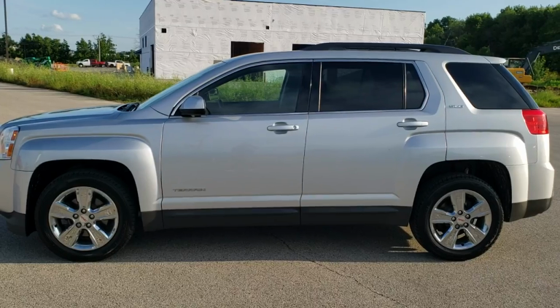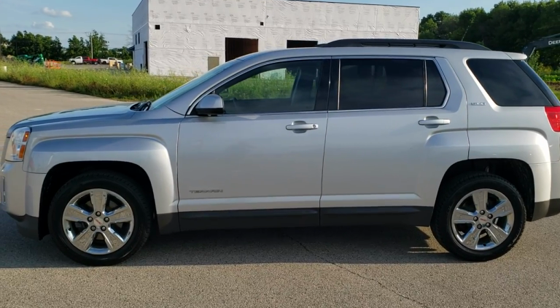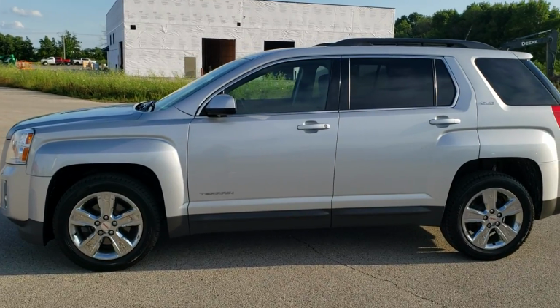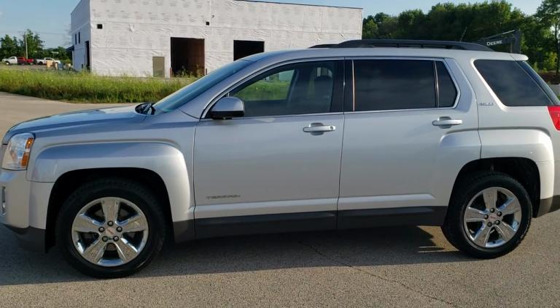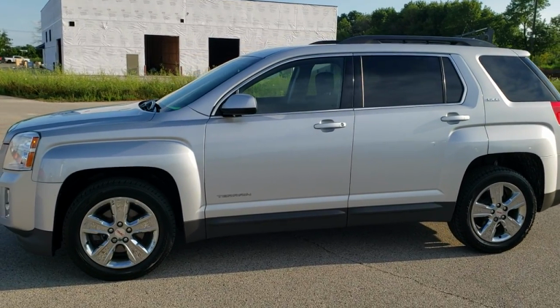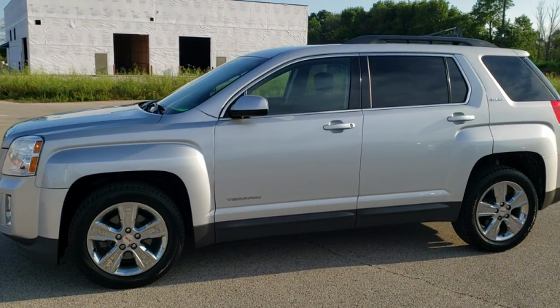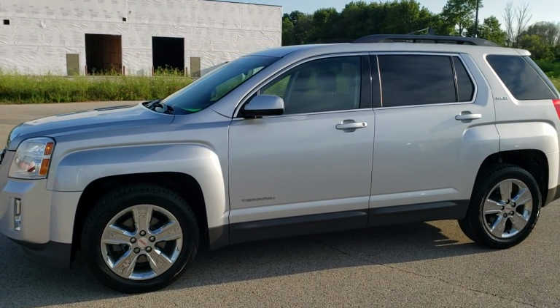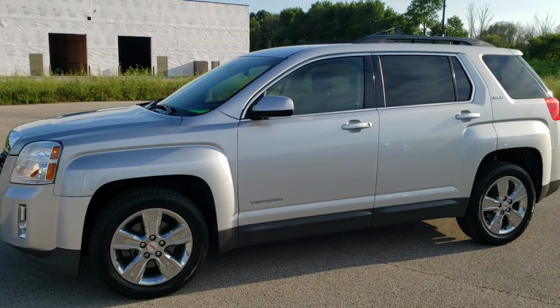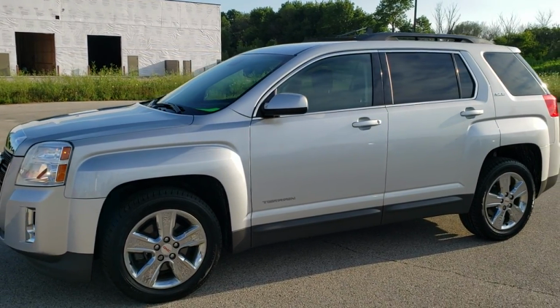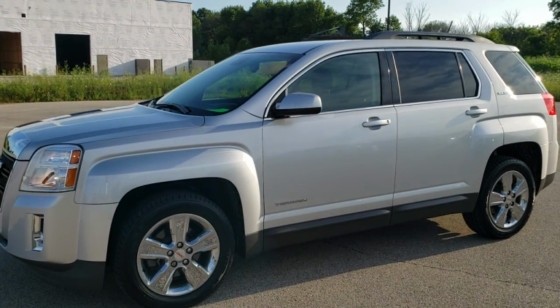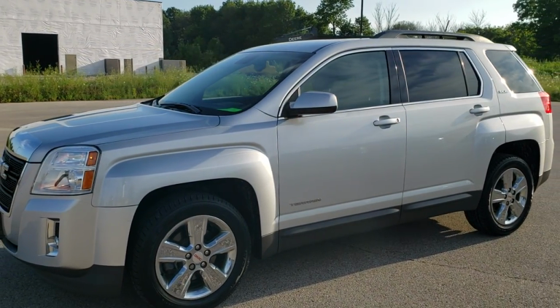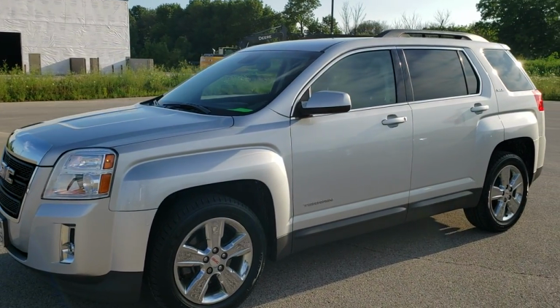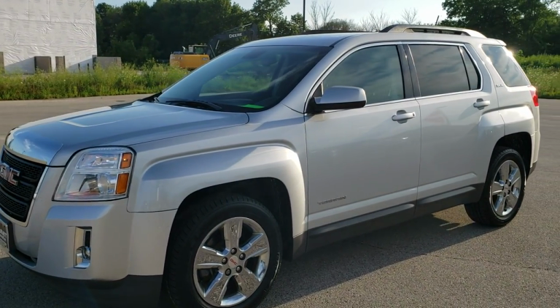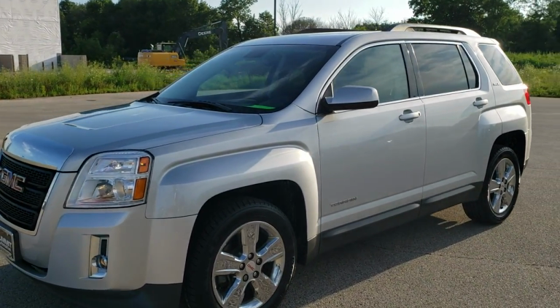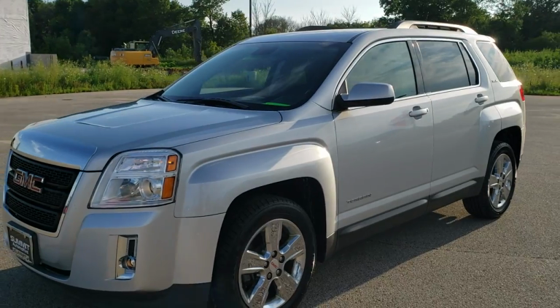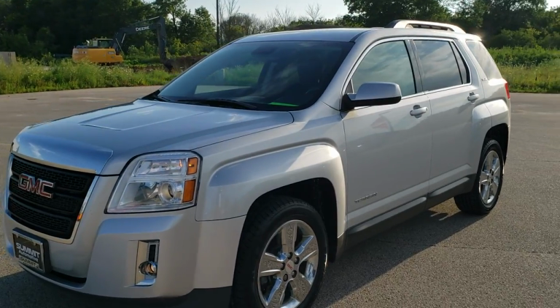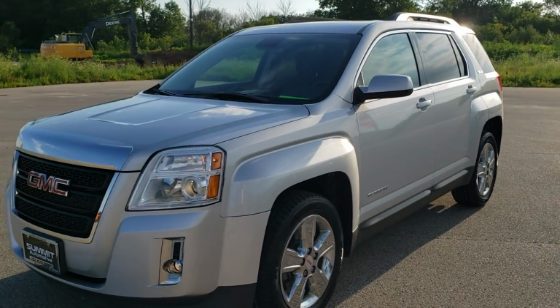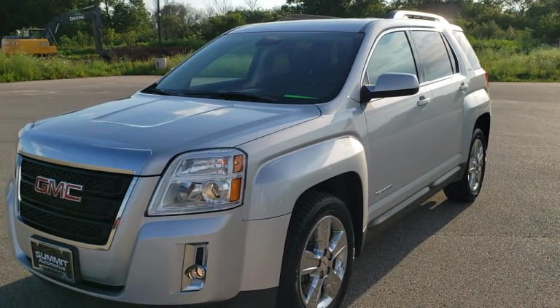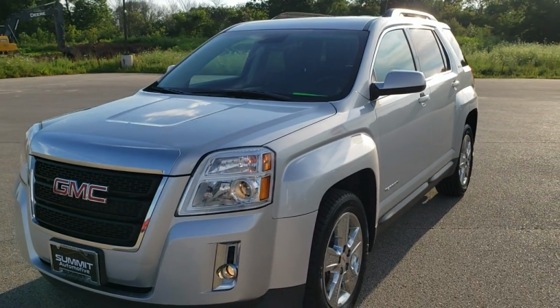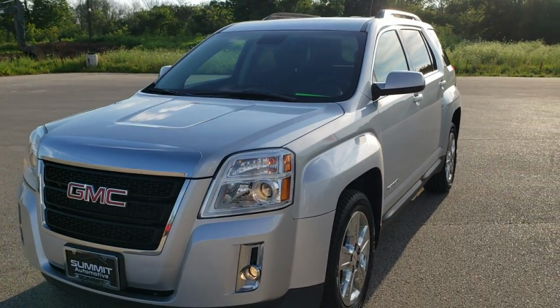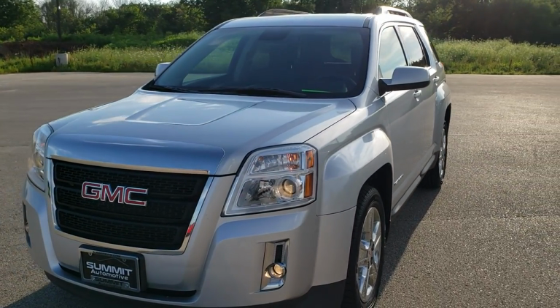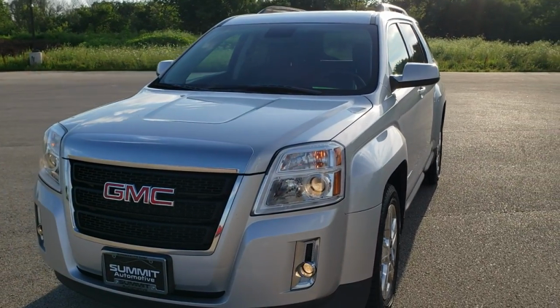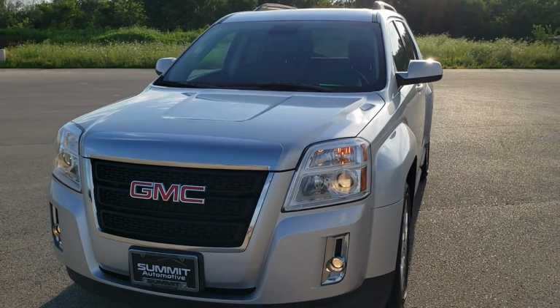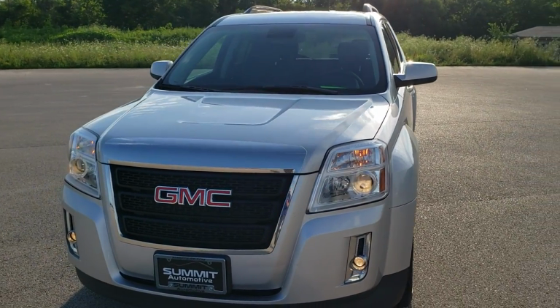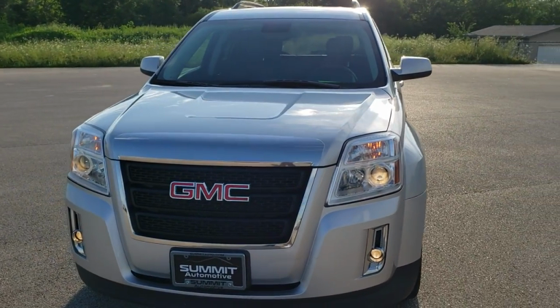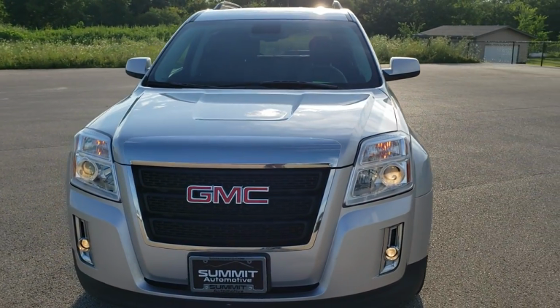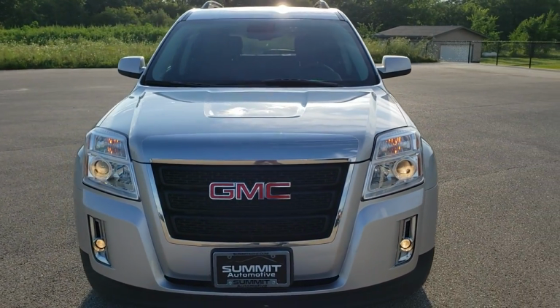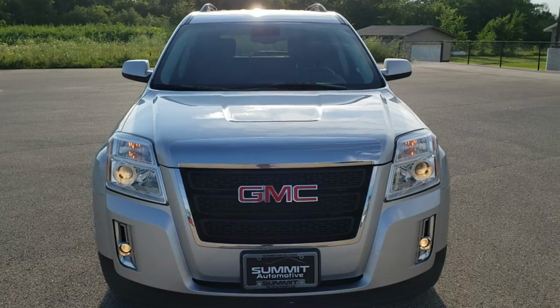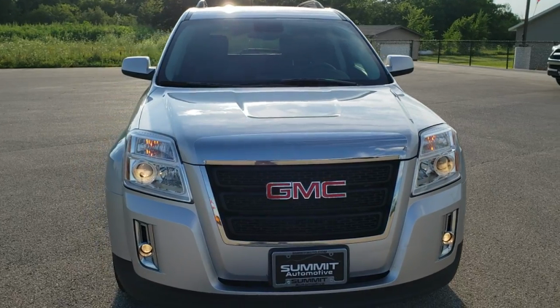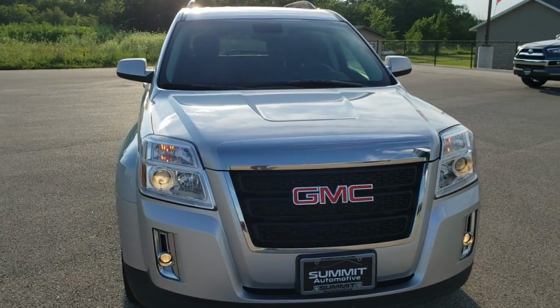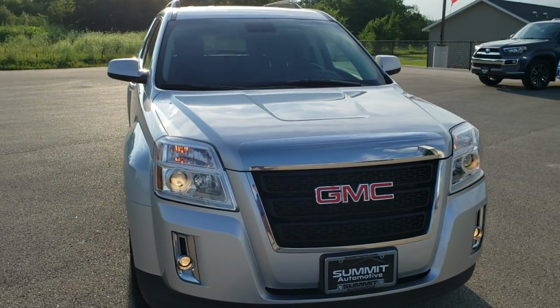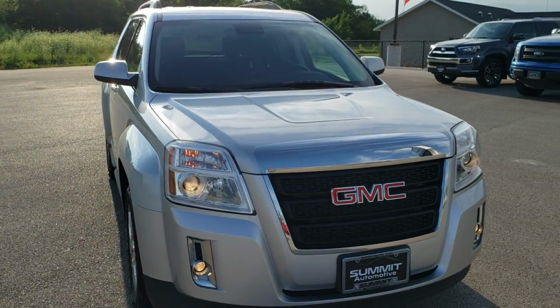This is stock number 10587A. We are here at Summit Automotive in Fond du Lac, Wisconsin, your new and used SUV headquarters.